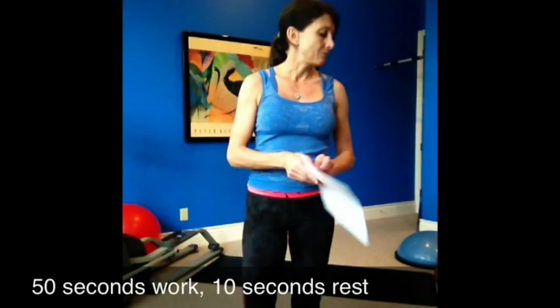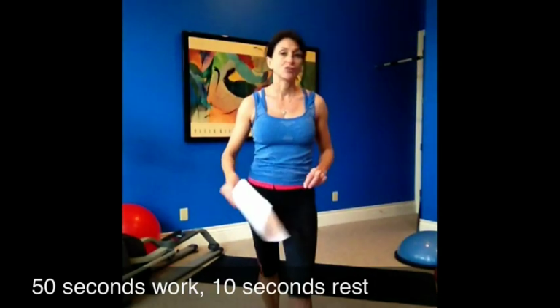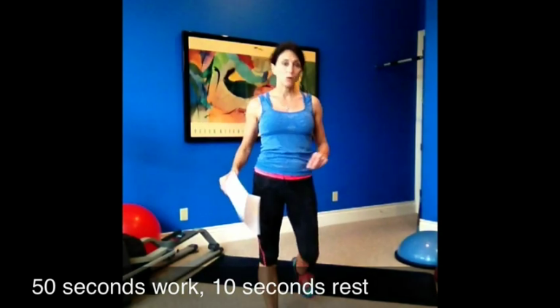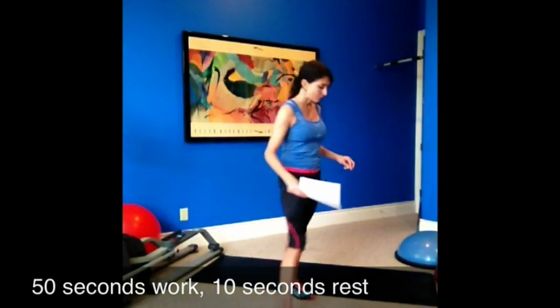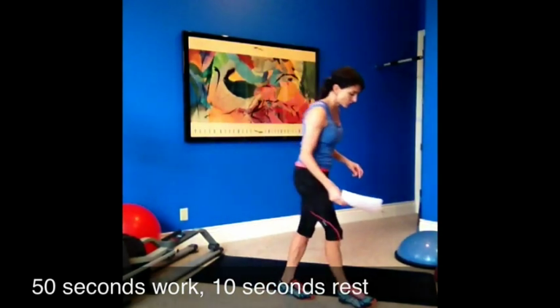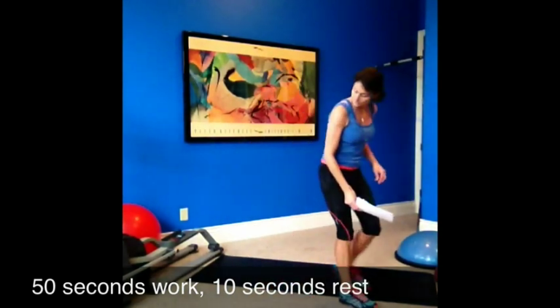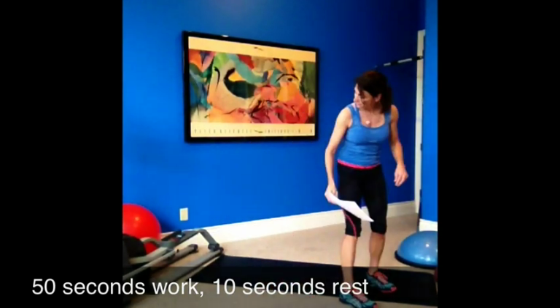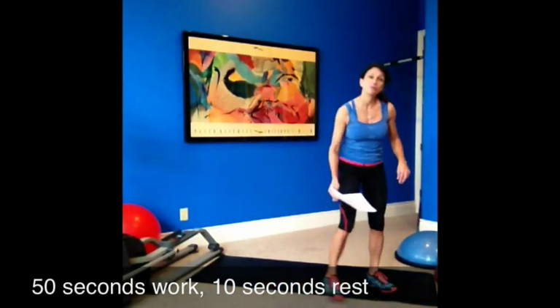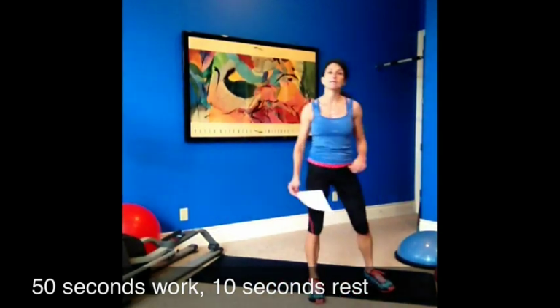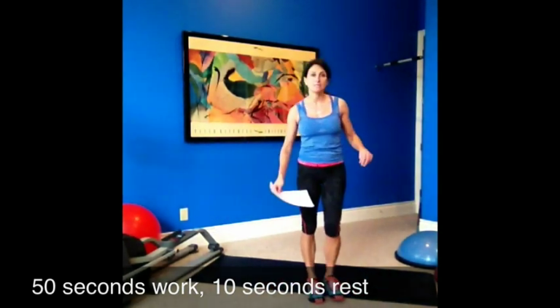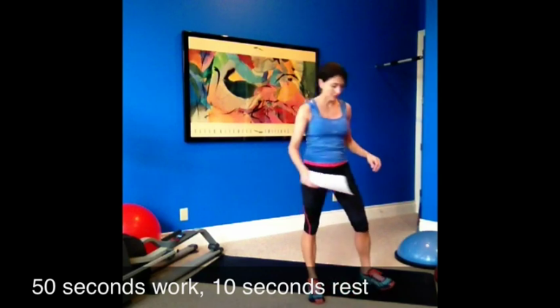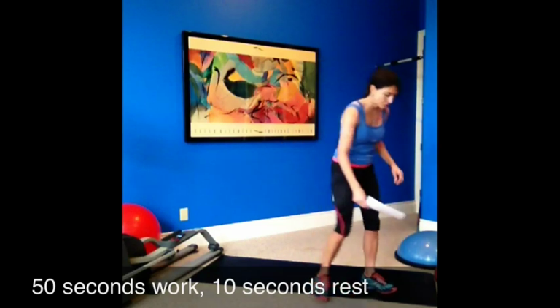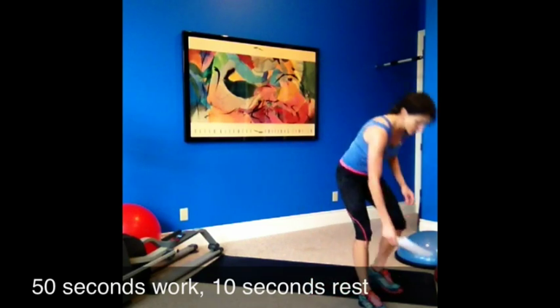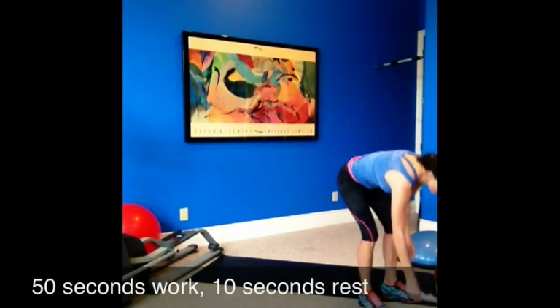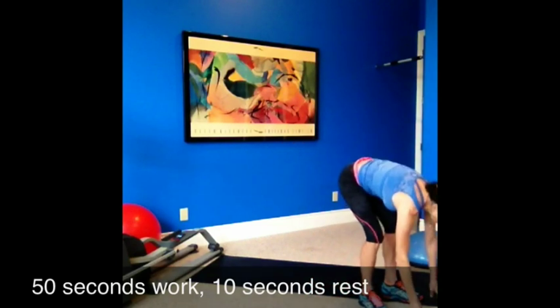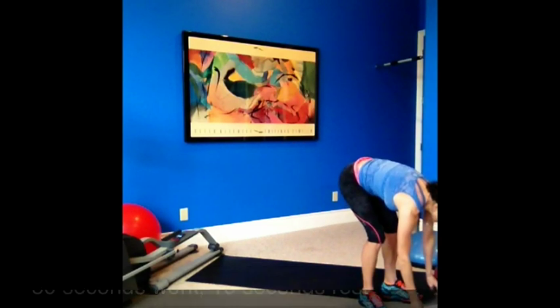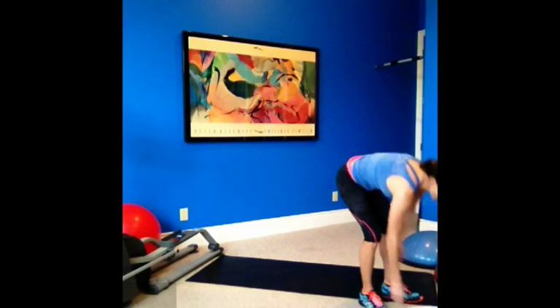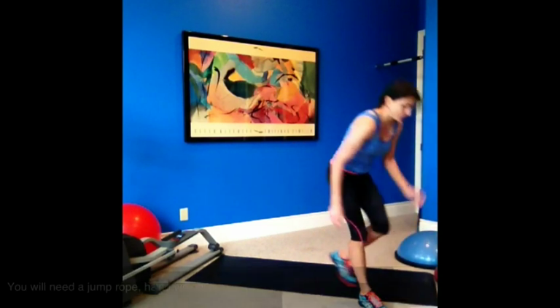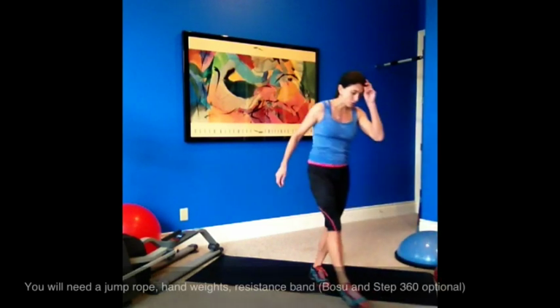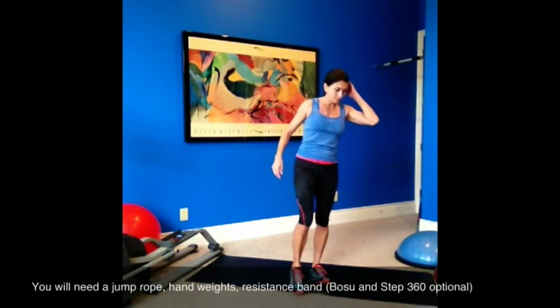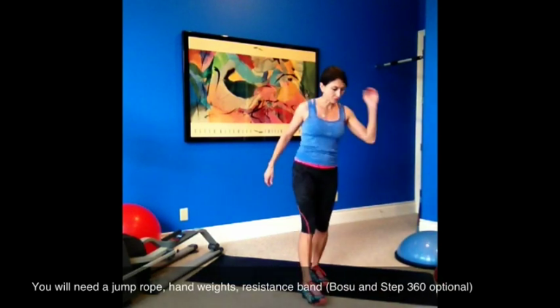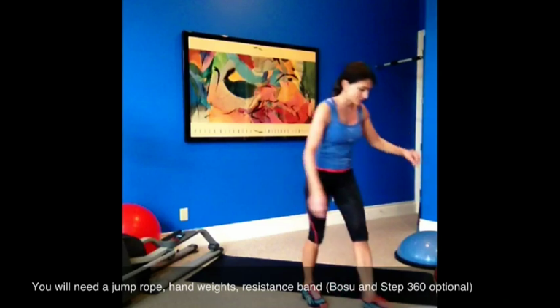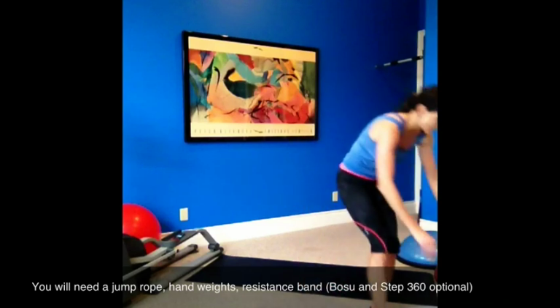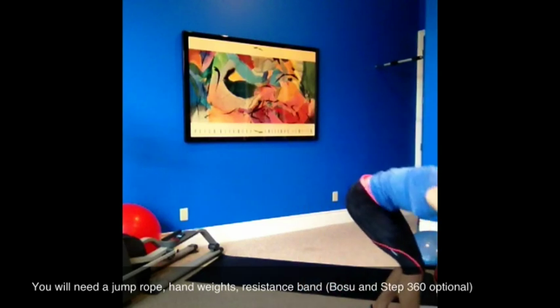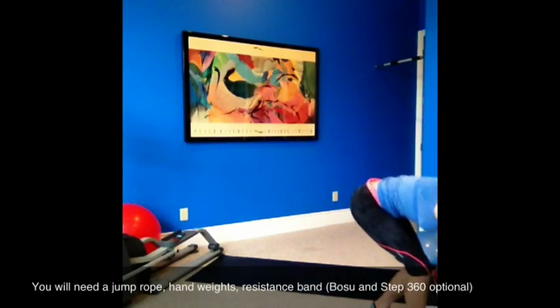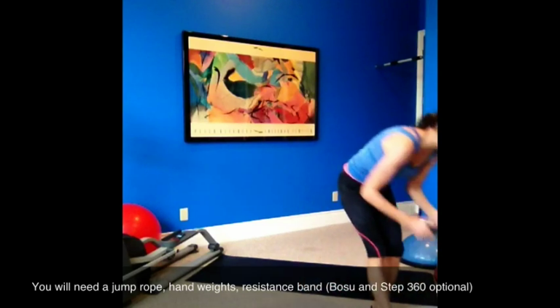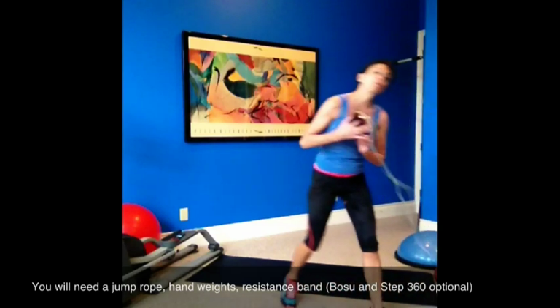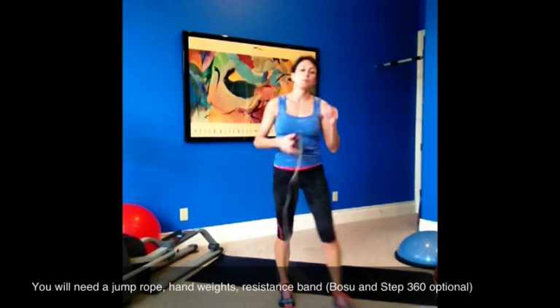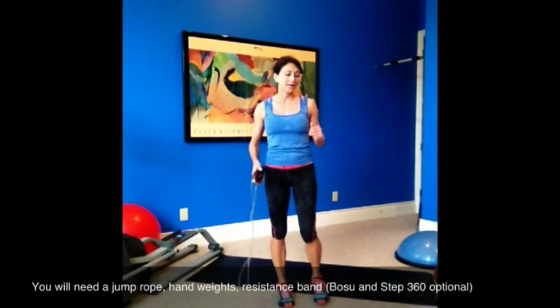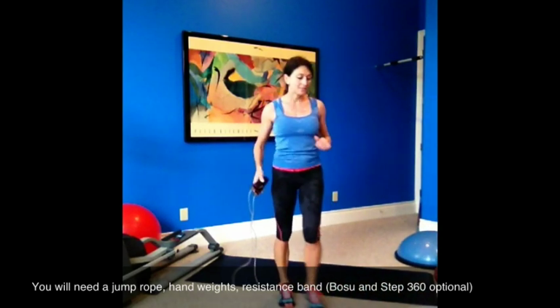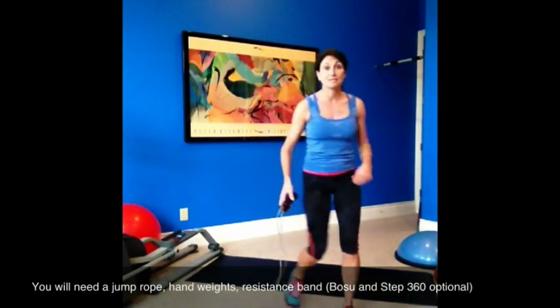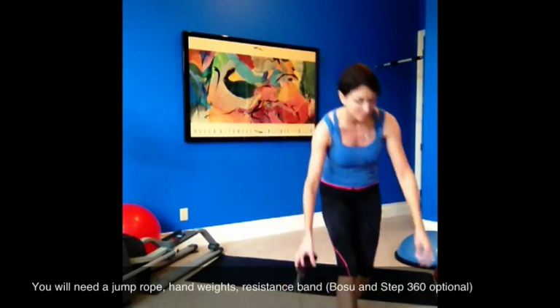Make sure you have a warm-up in before starting. Fifty seconds on, ten seconds off. You're going to need a jump rope. The first exercise is with the jump rope. So you're going to need a jump rope, hand weights, a resistance band.